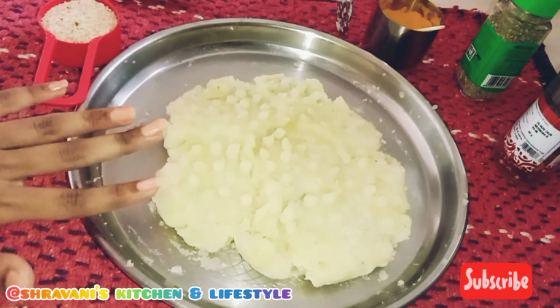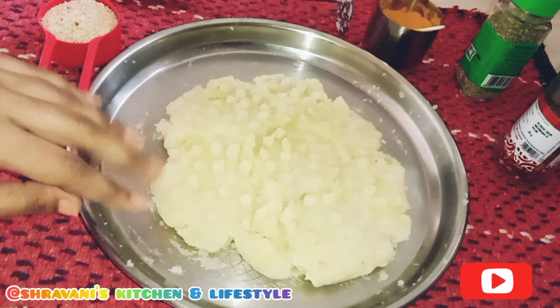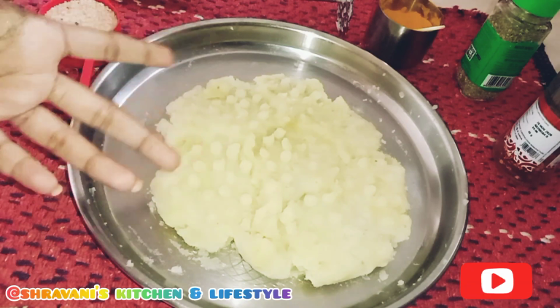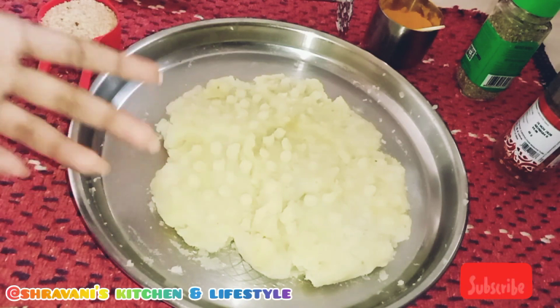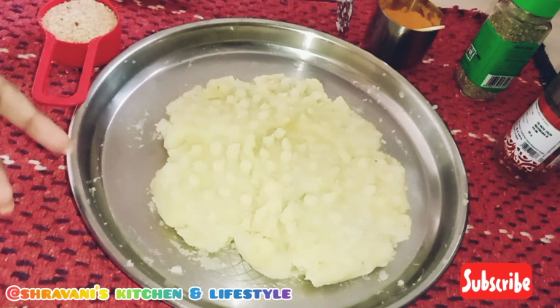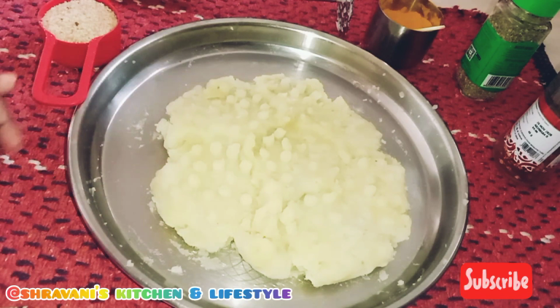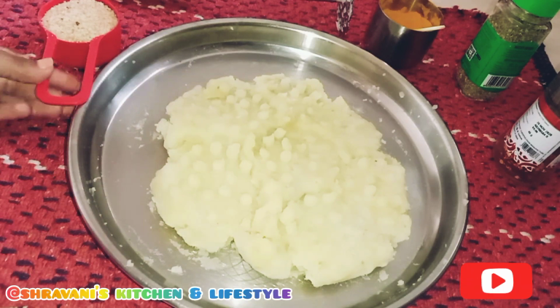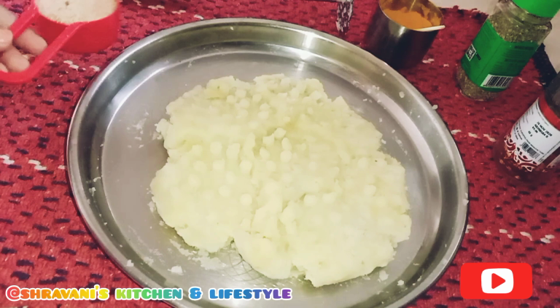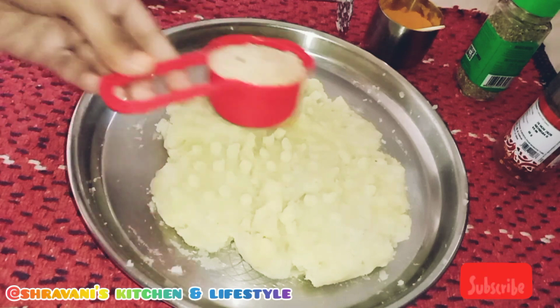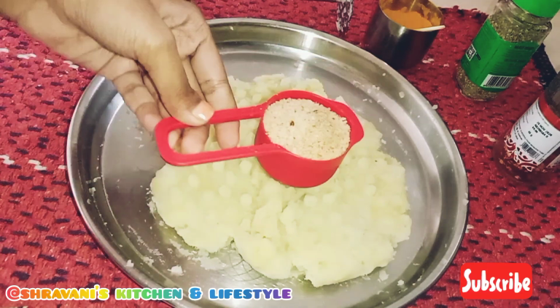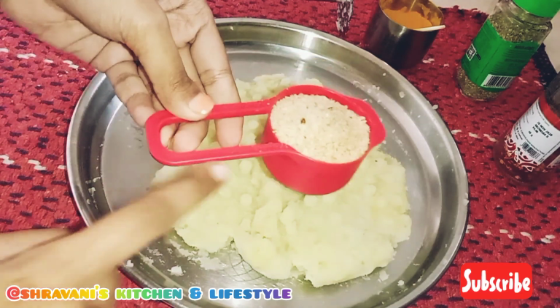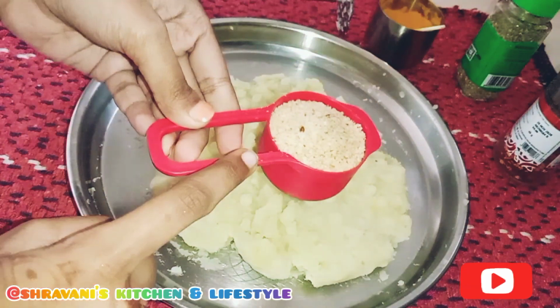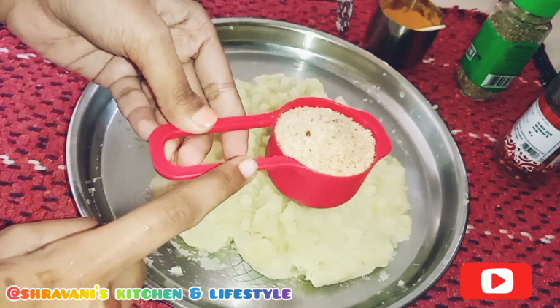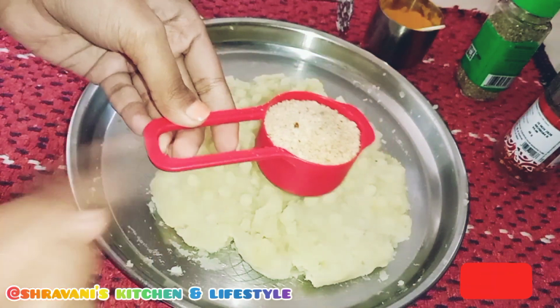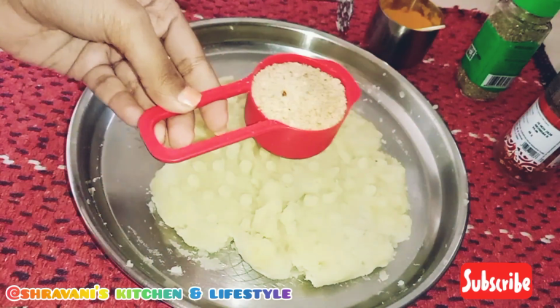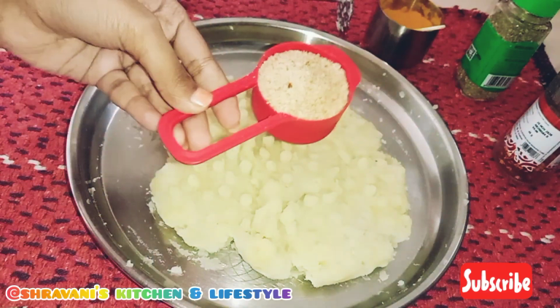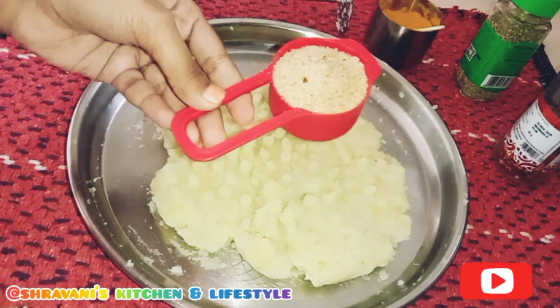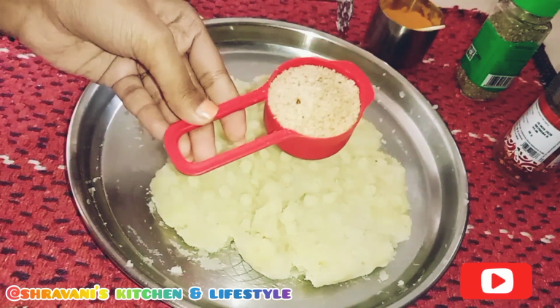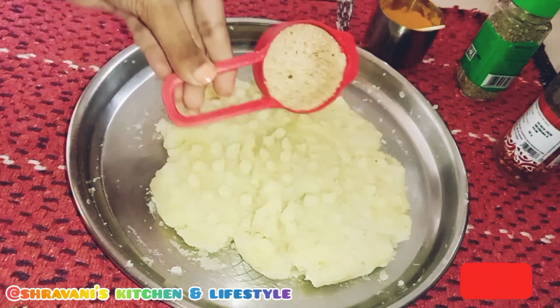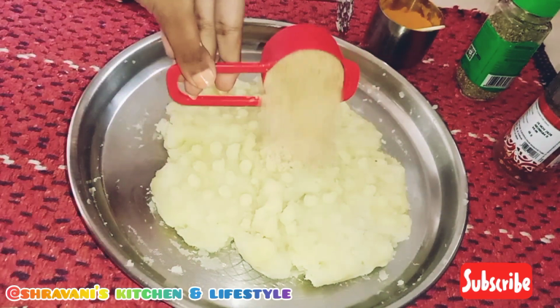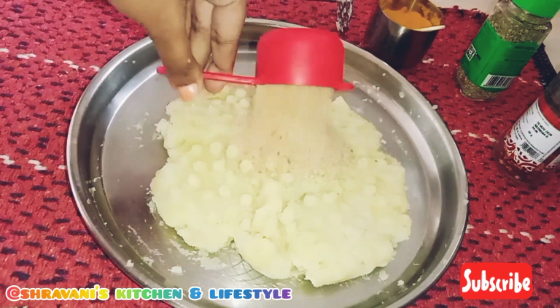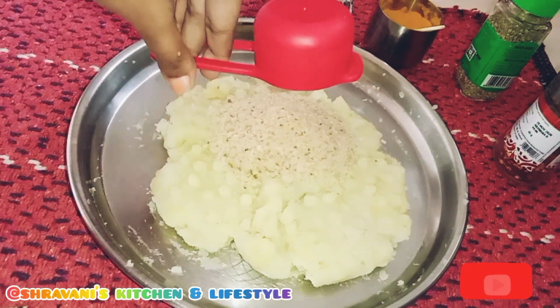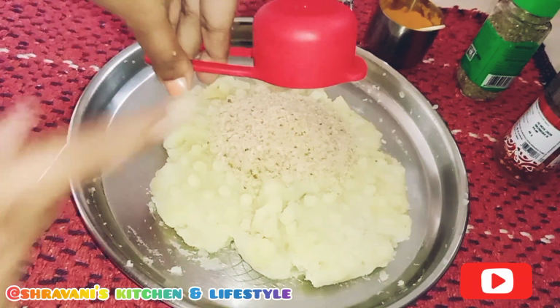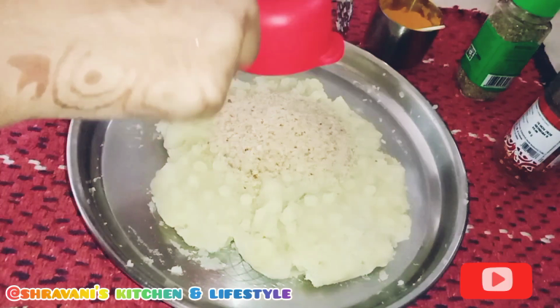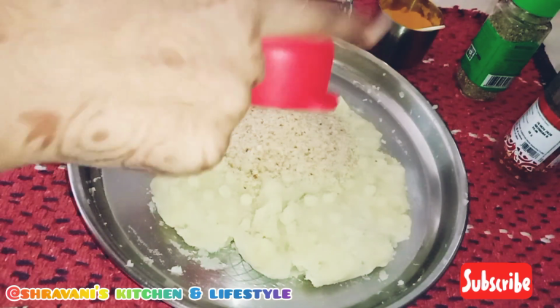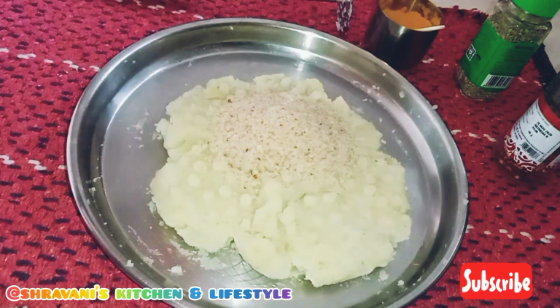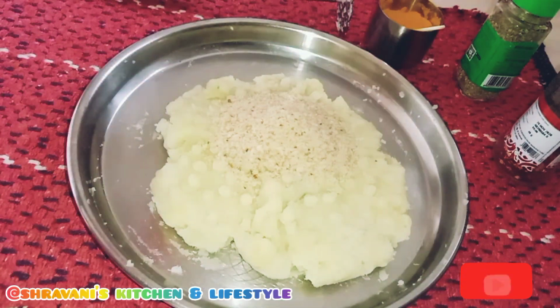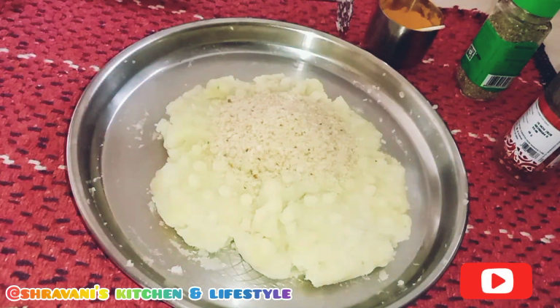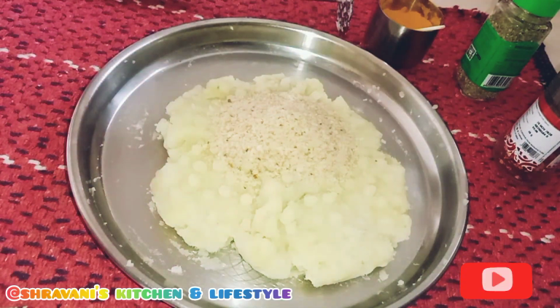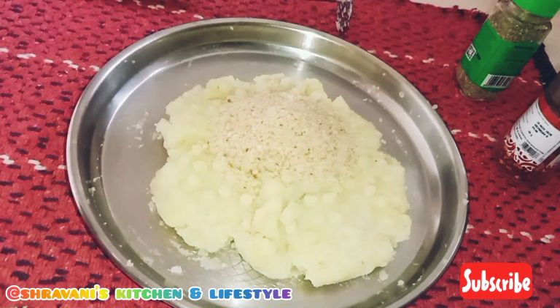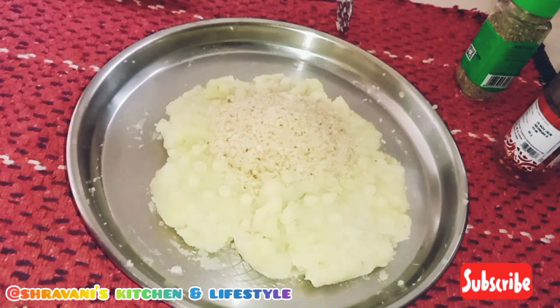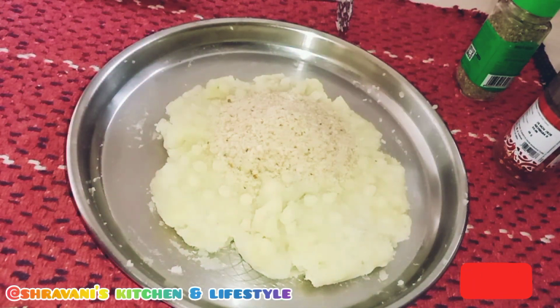You will start by smashing 1/4 cup of breadcrumbs — this acts as a binding agent. Then add 1 tablespoon of salt.